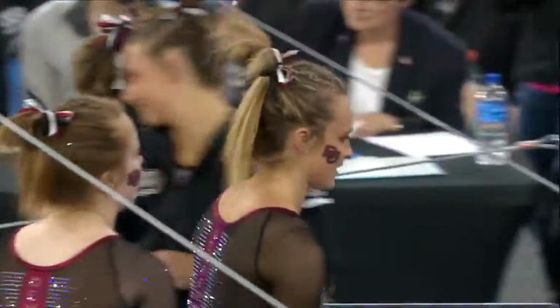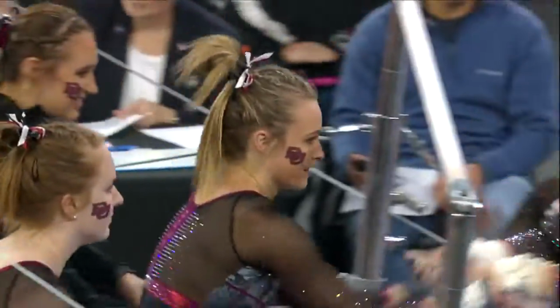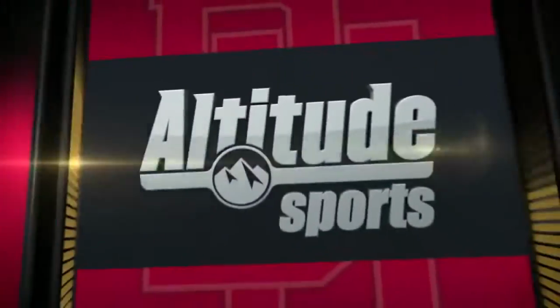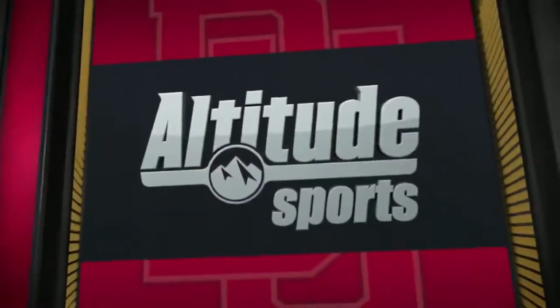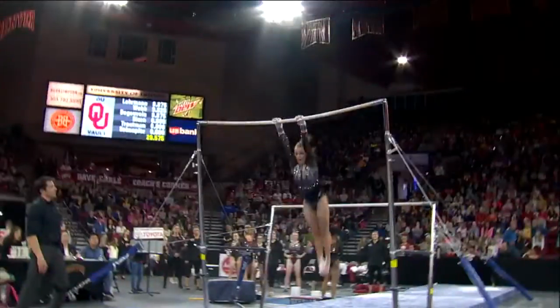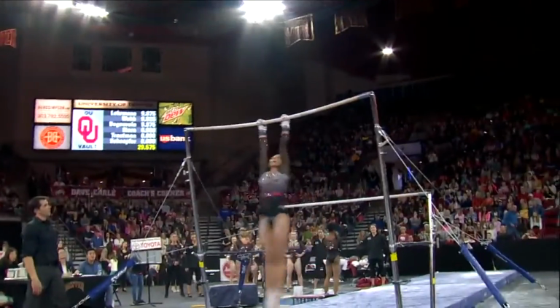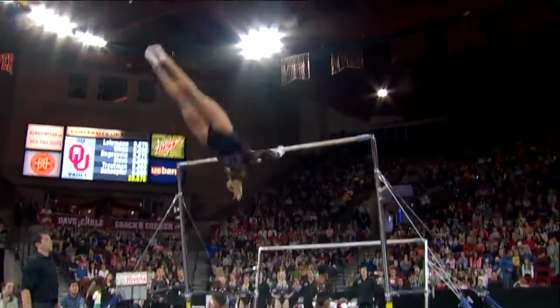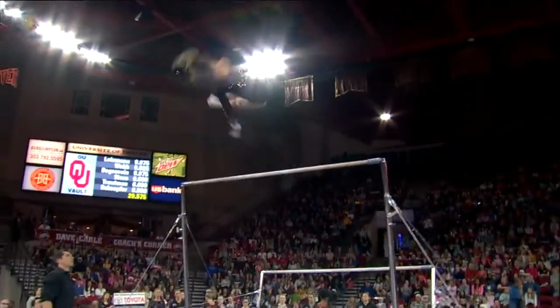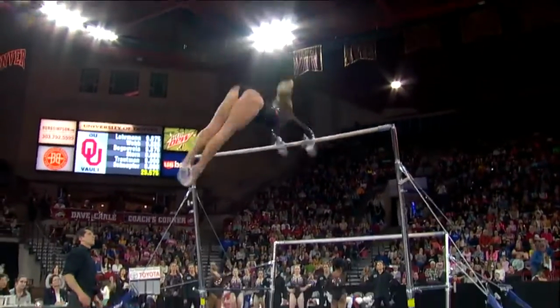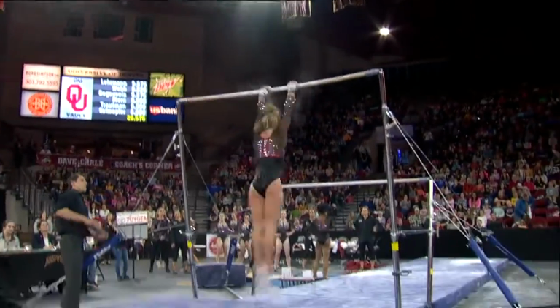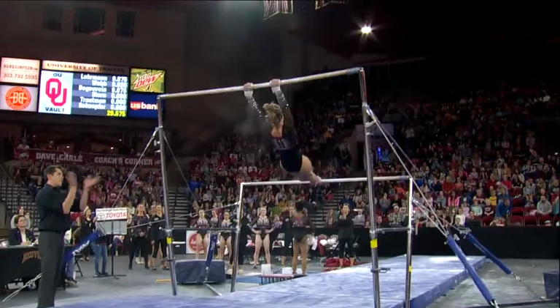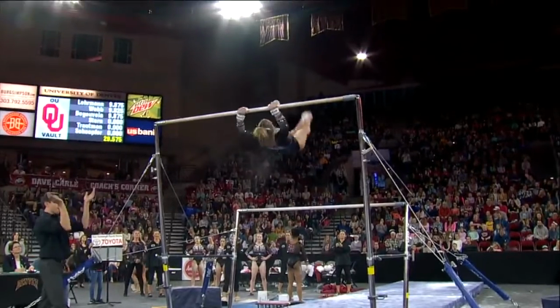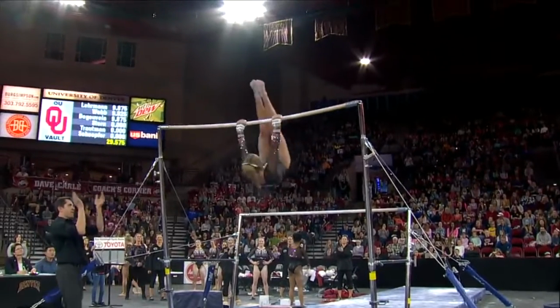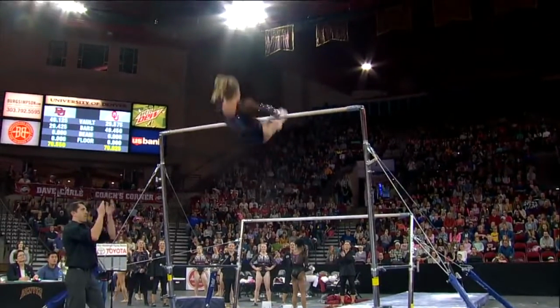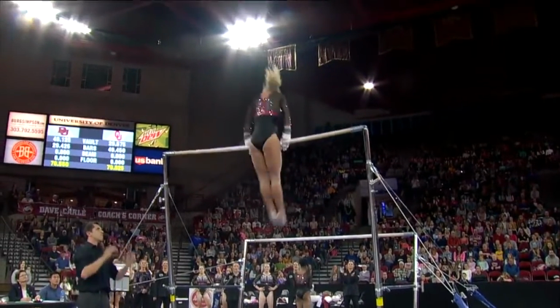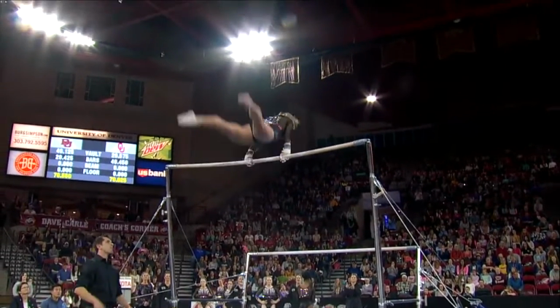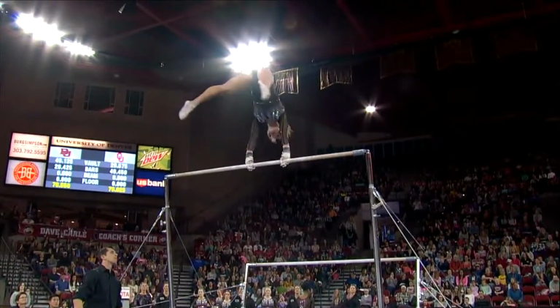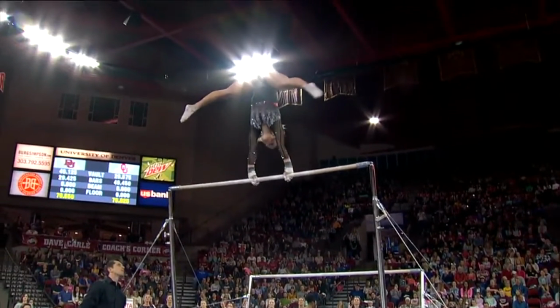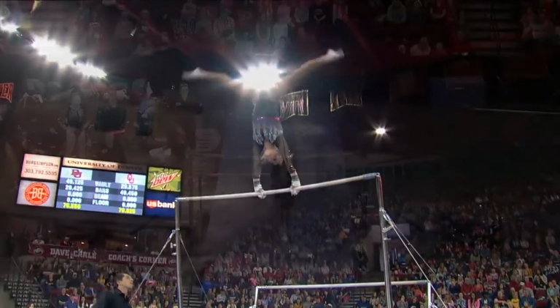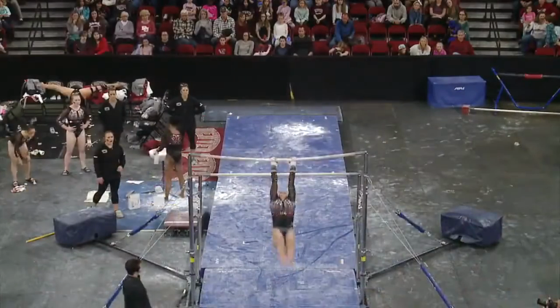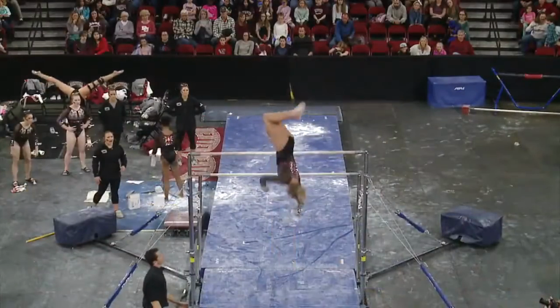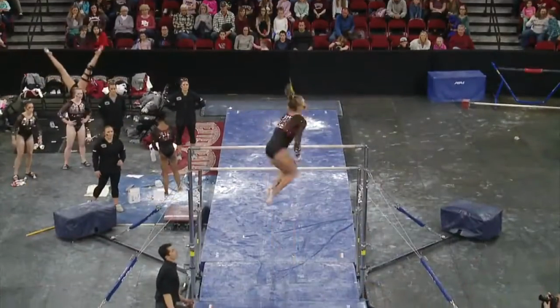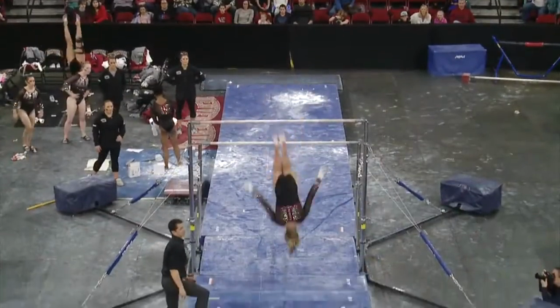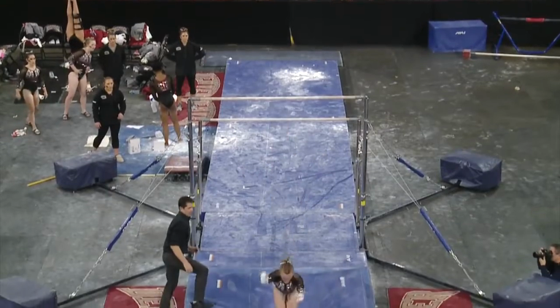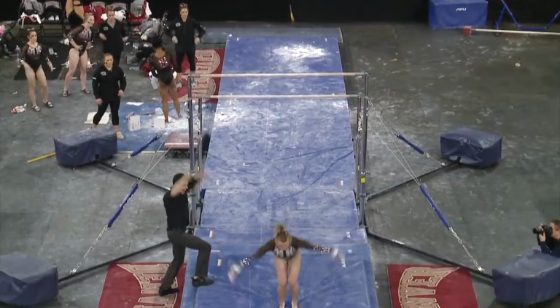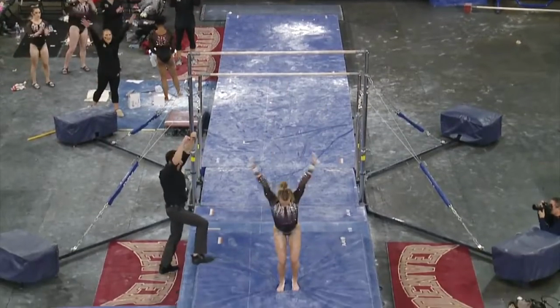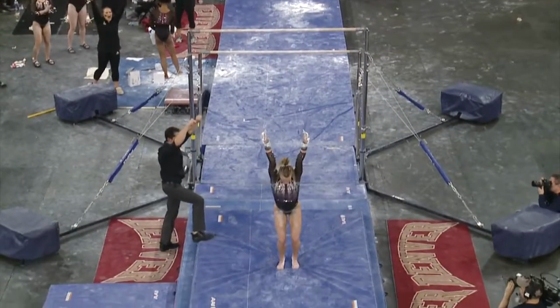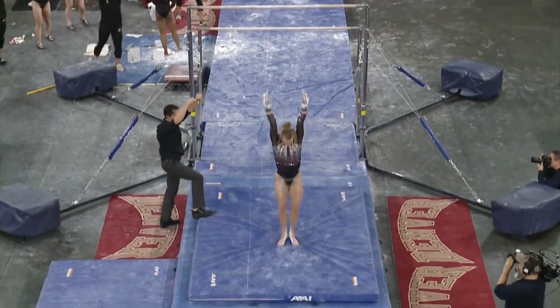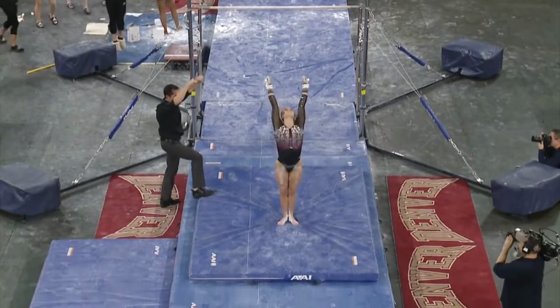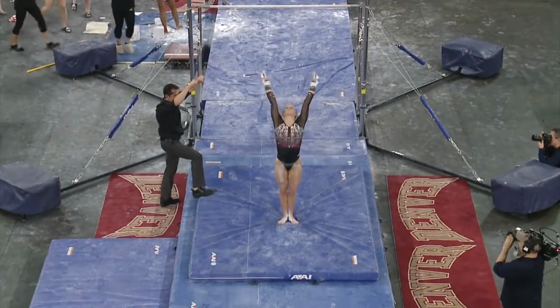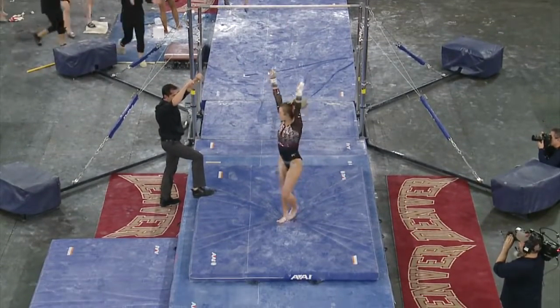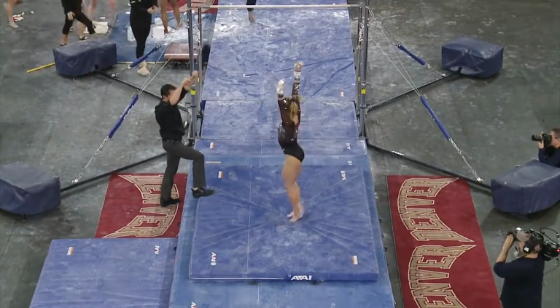But she actually has a beautiful full twisting double flyaway. Watch this, Ginger. Great form — that is a hard release move to keep those legs together and toes together. Watch the height on that full twisting double flyaway.